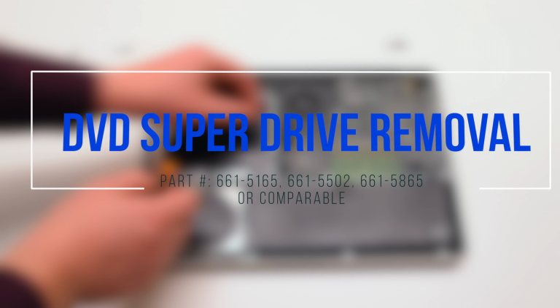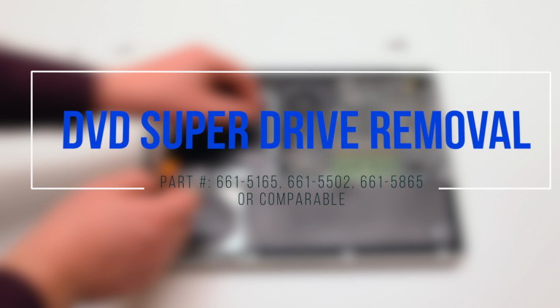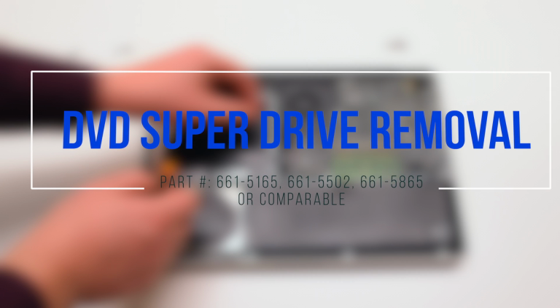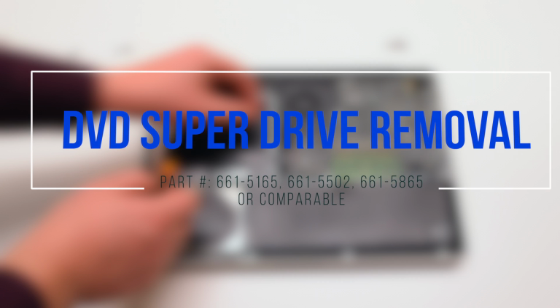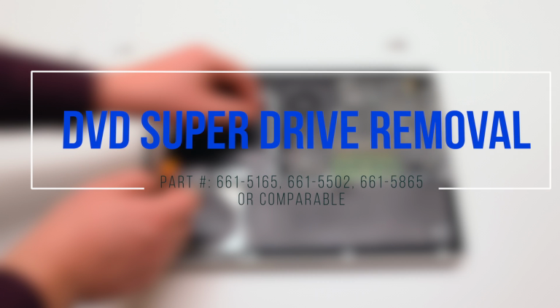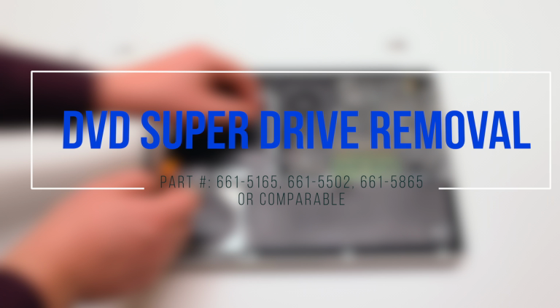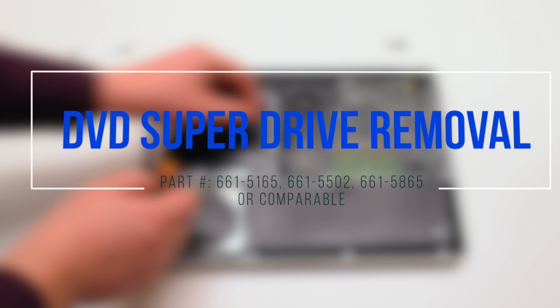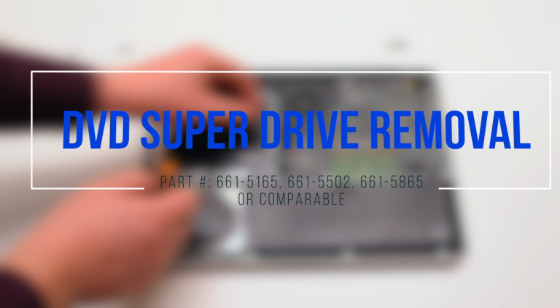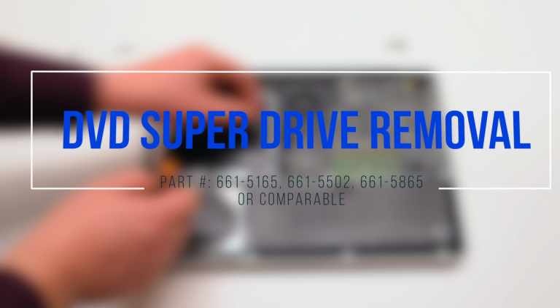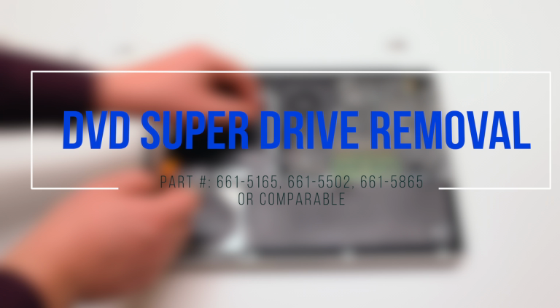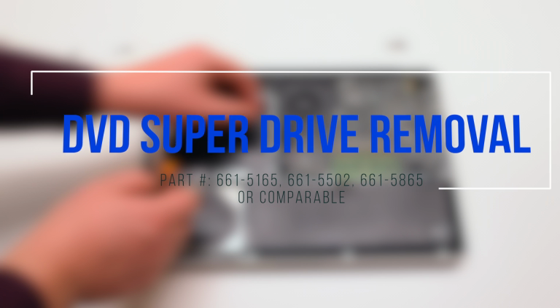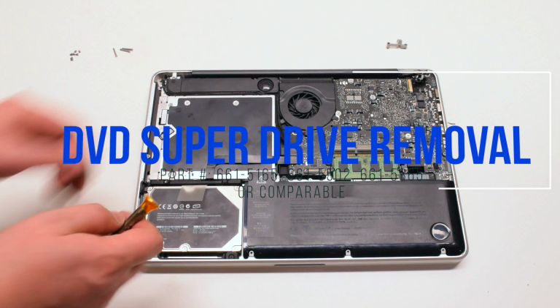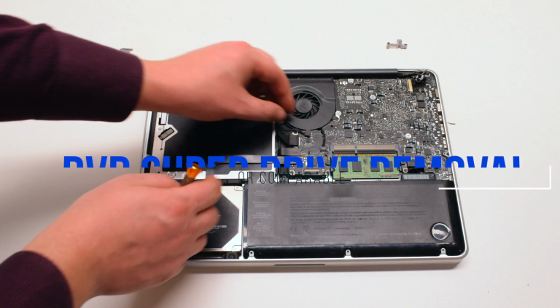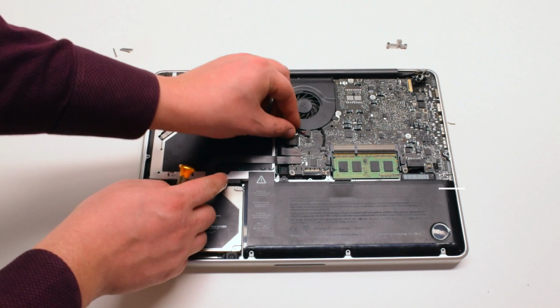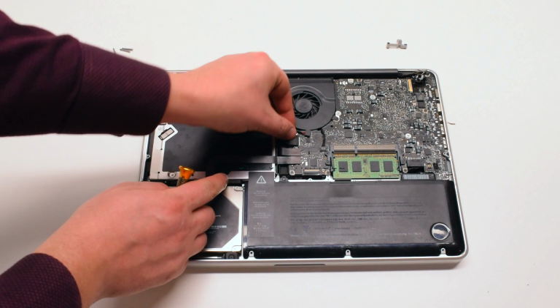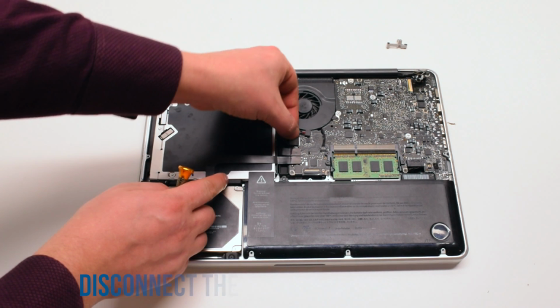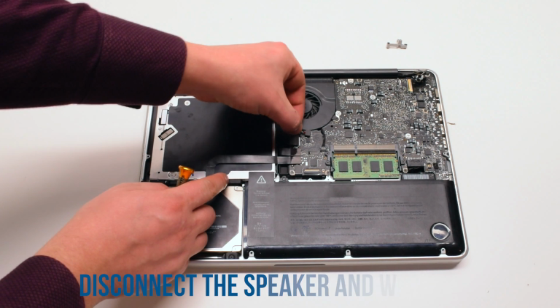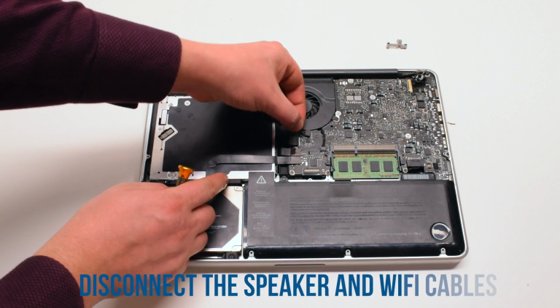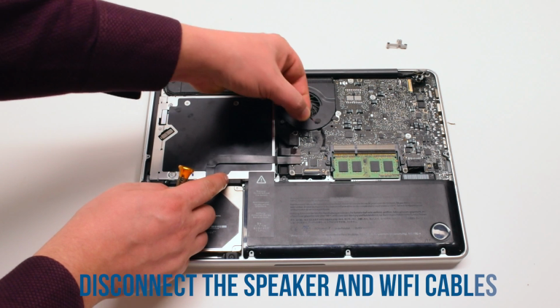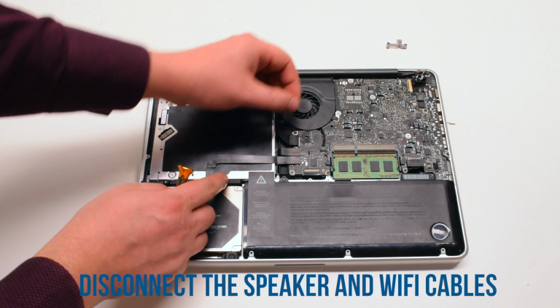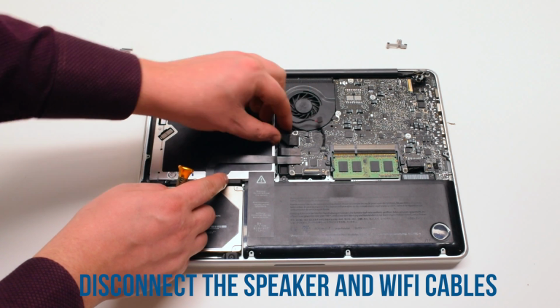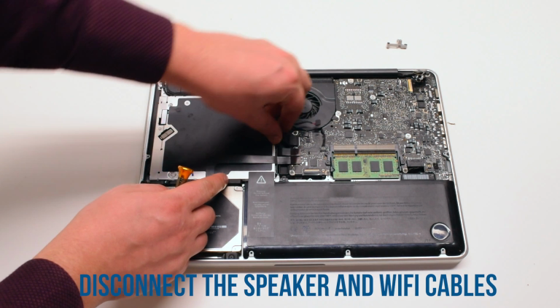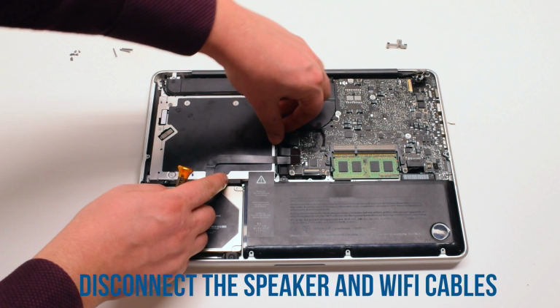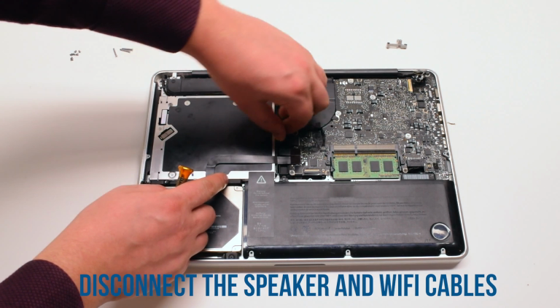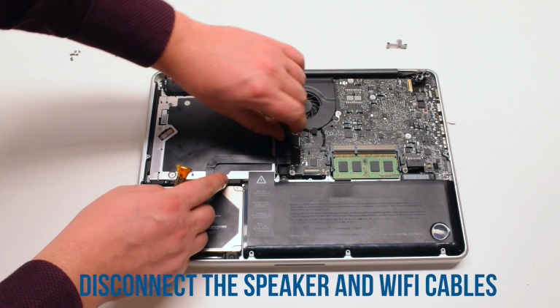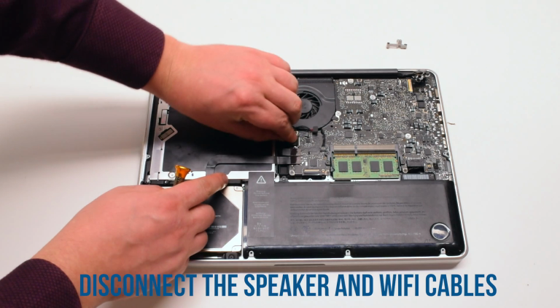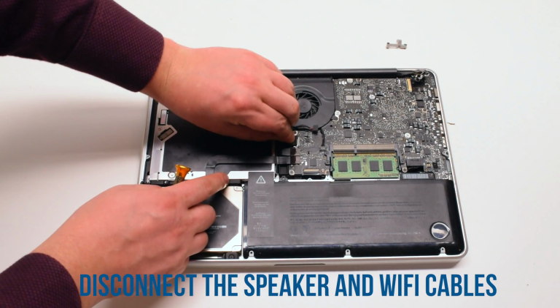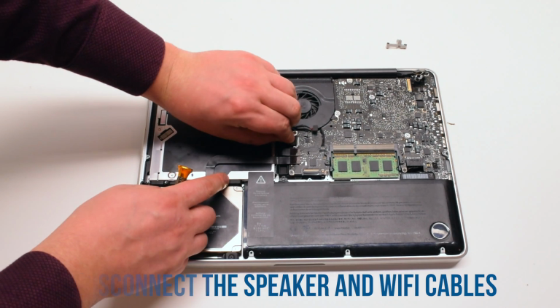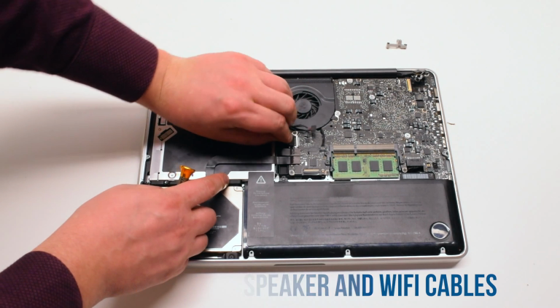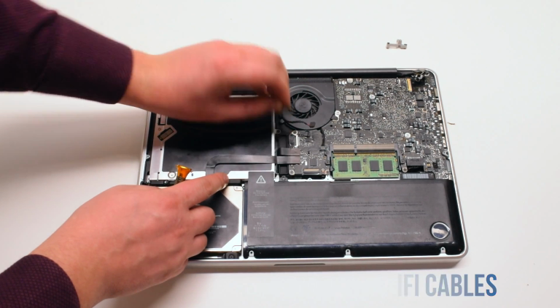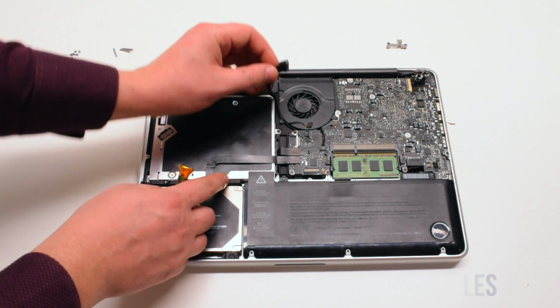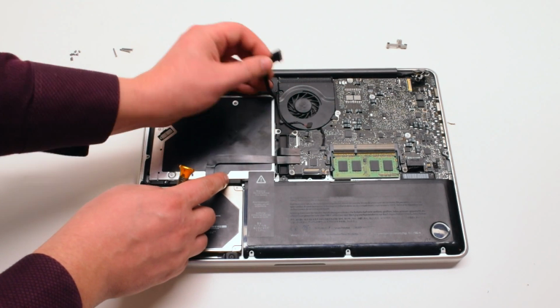DVD Super Drive removal. Begin by disconnecting the speaker and the Wi-Fi cables.